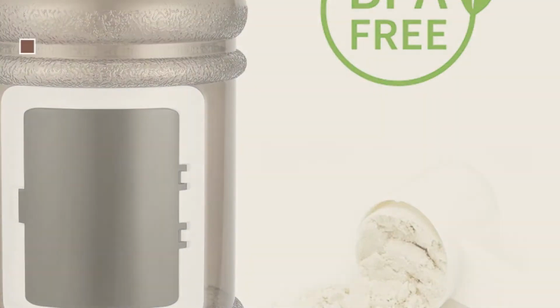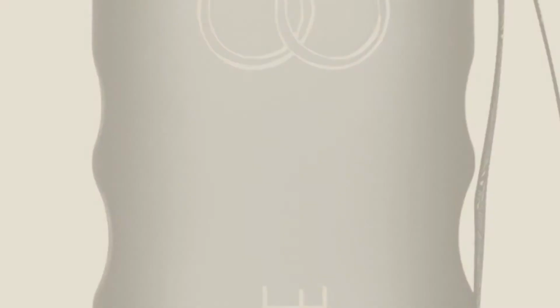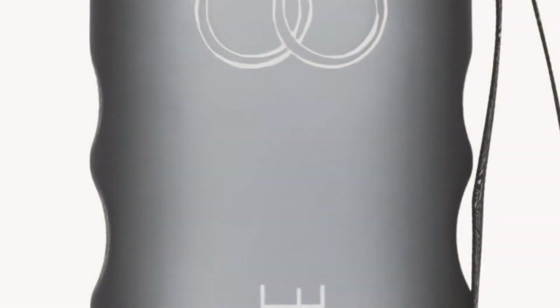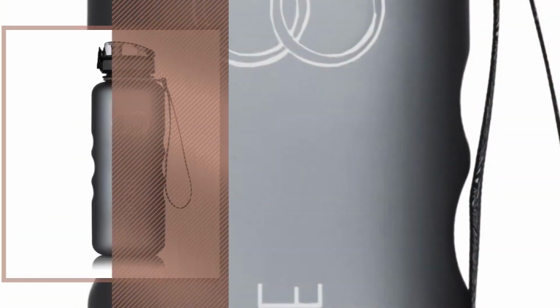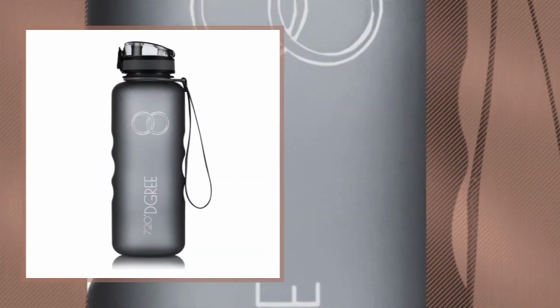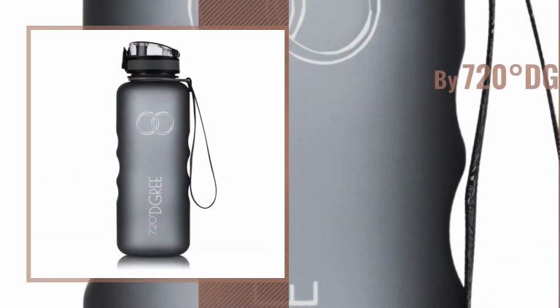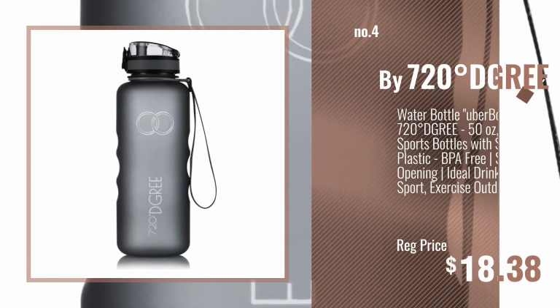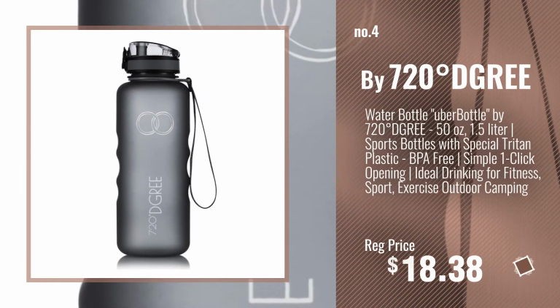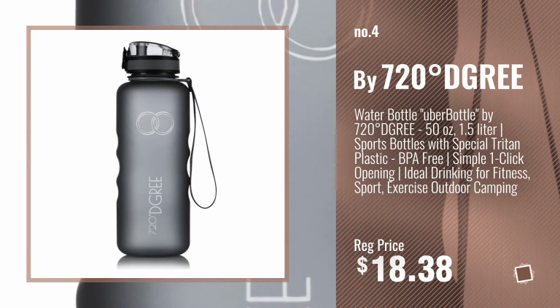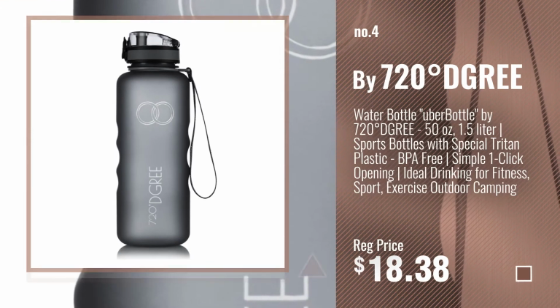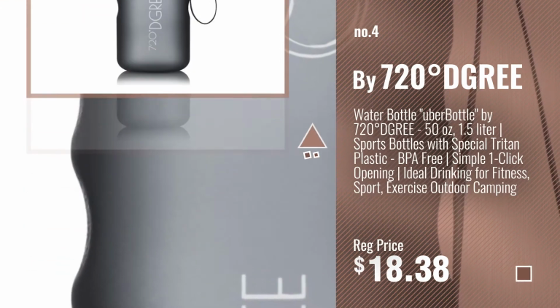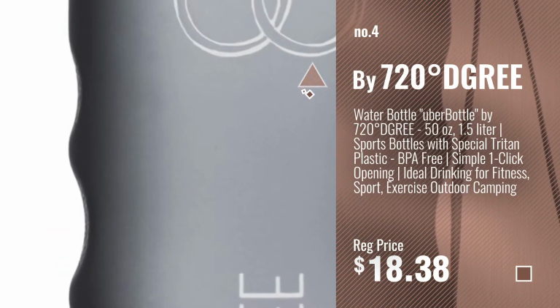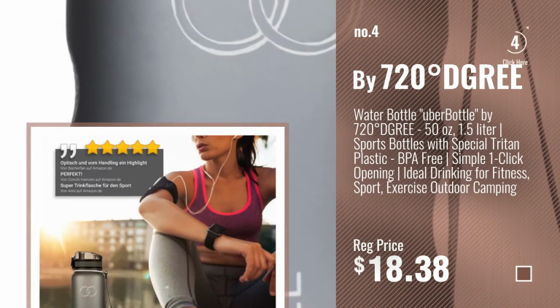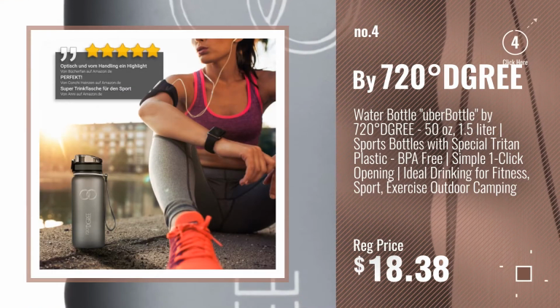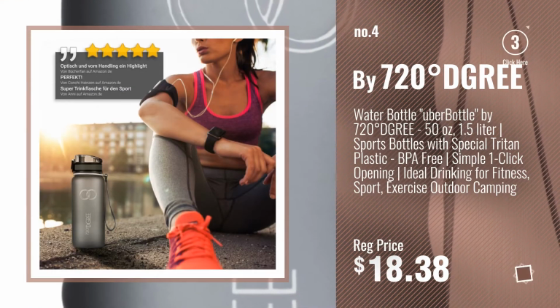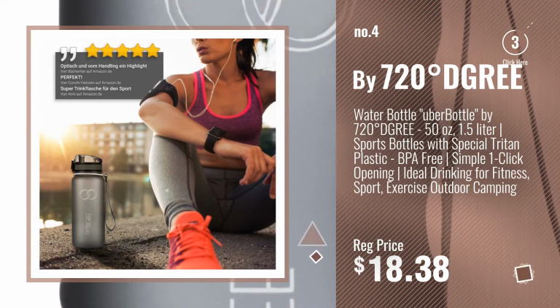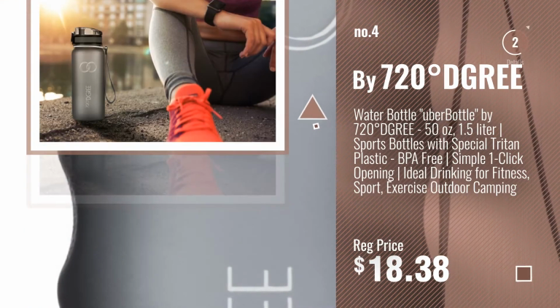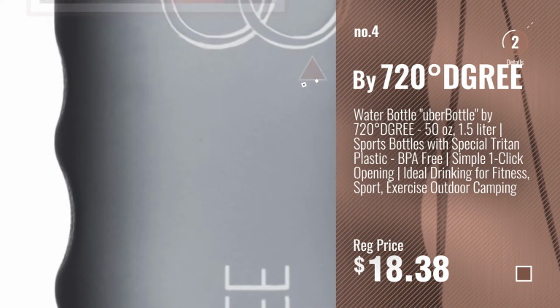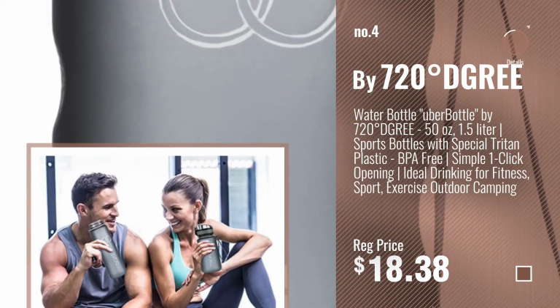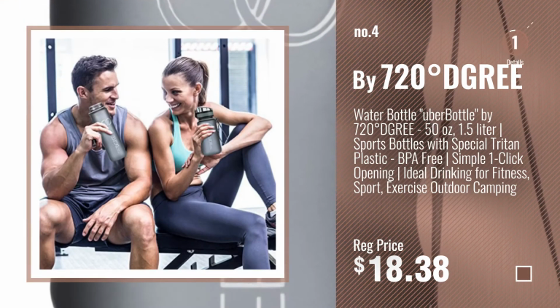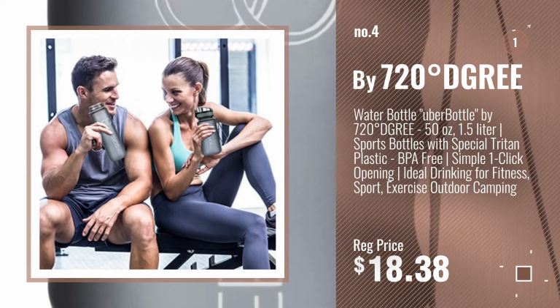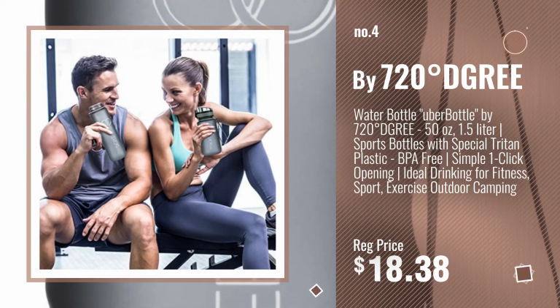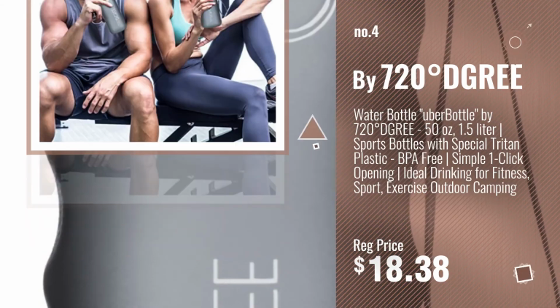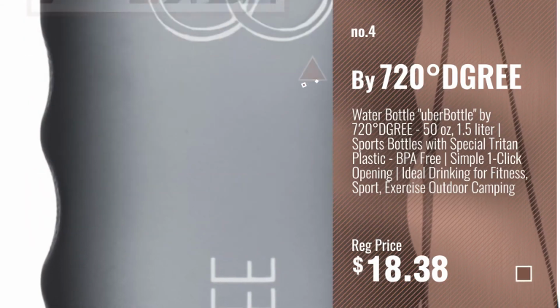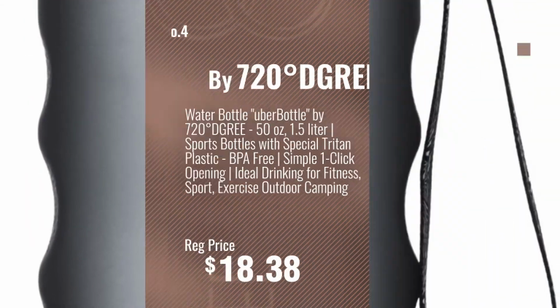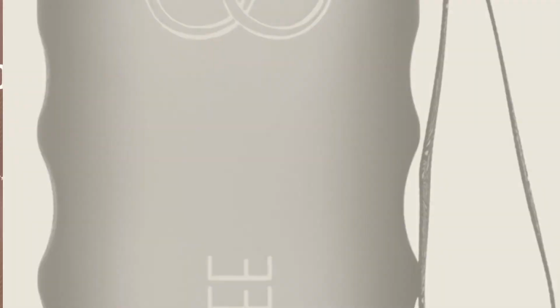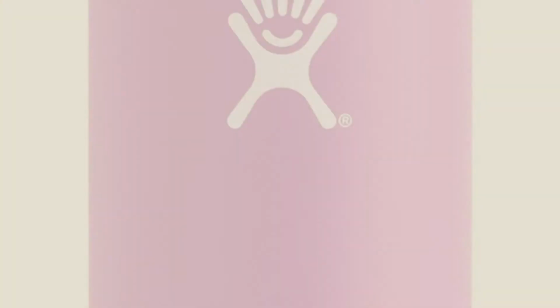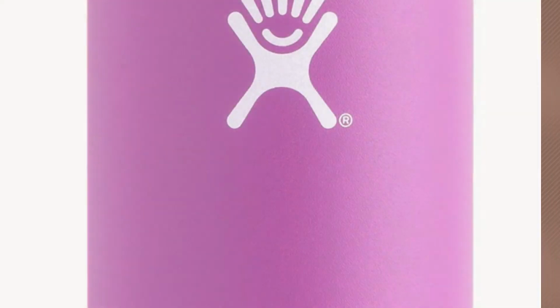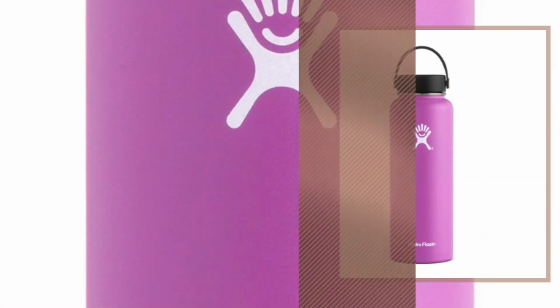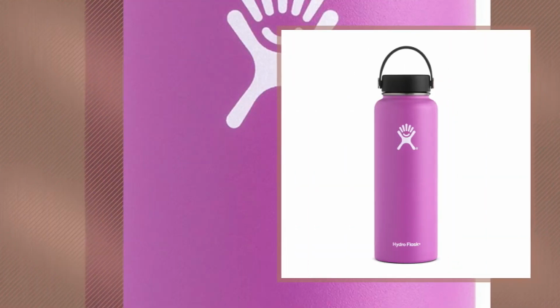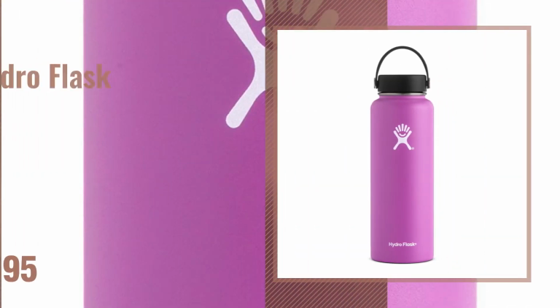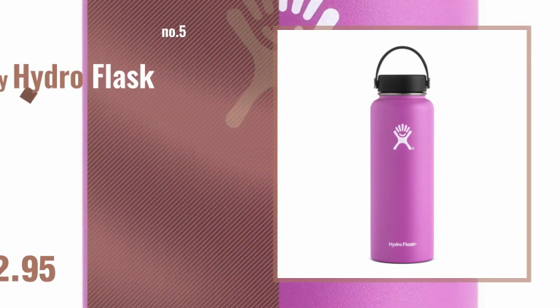Number 4 — Buy 720 Degrees. Number 5 — Buy Hydro Flask.